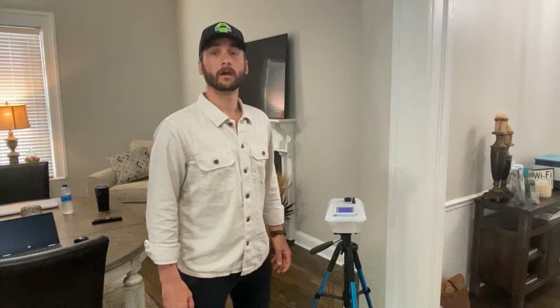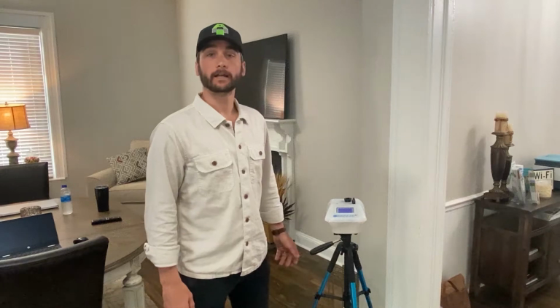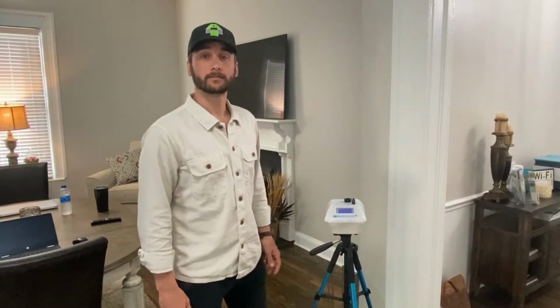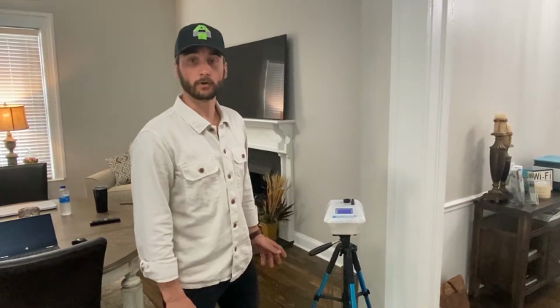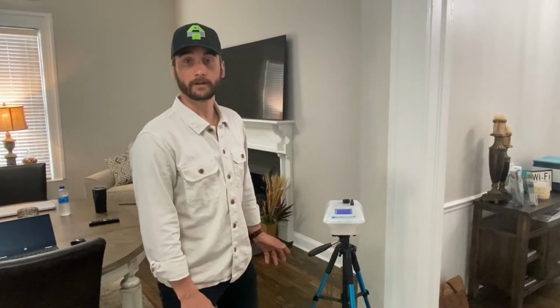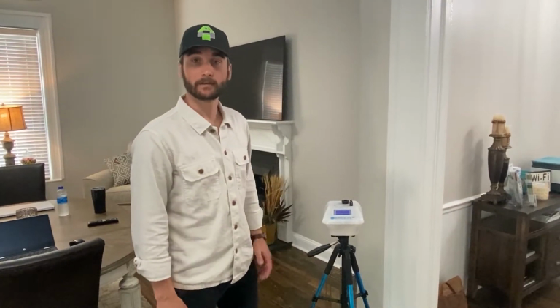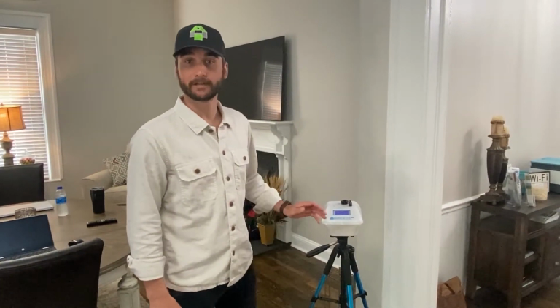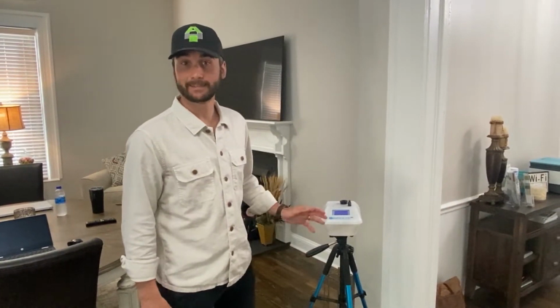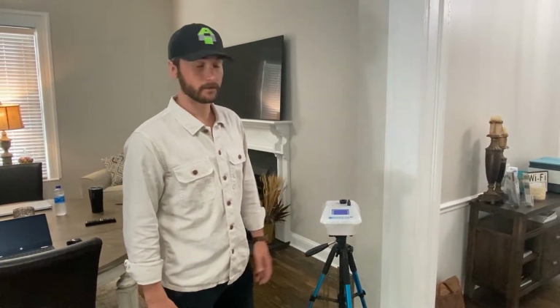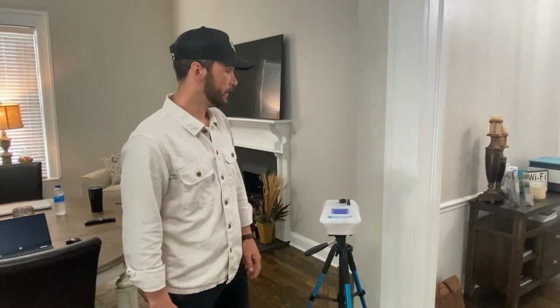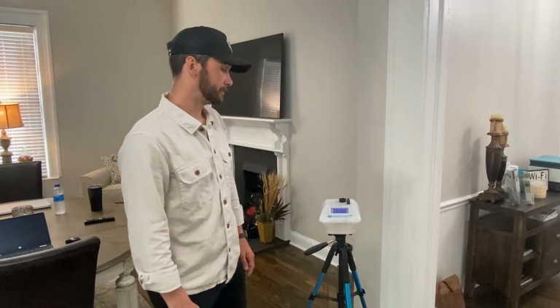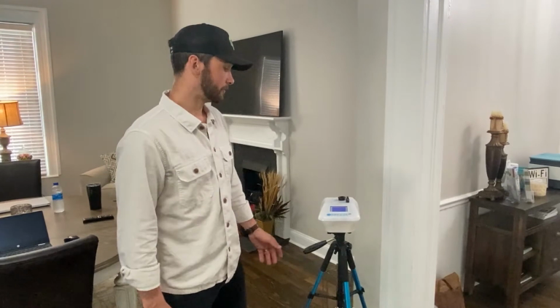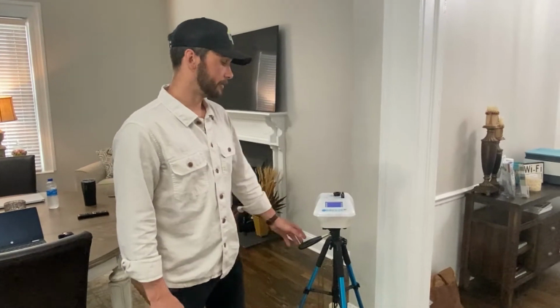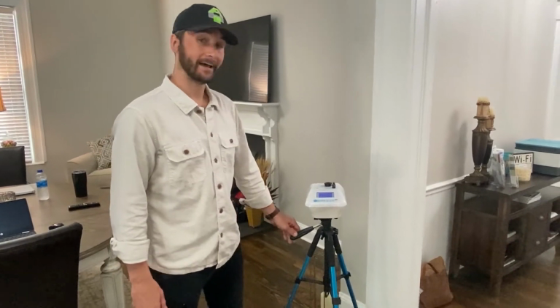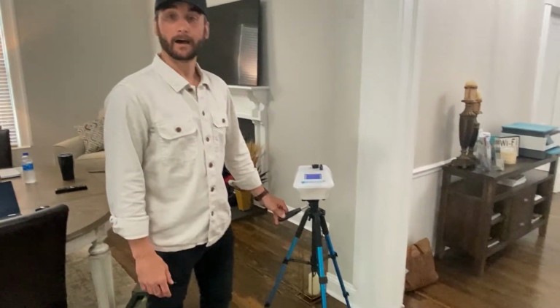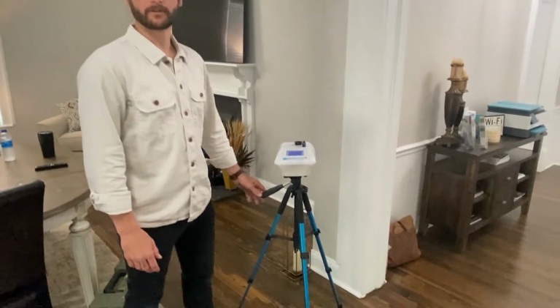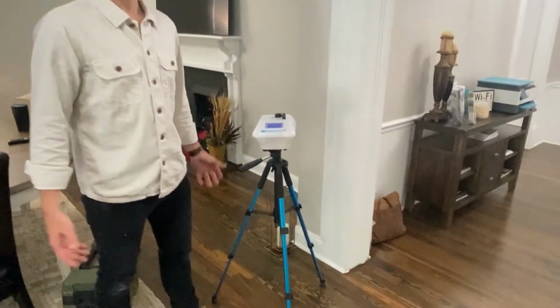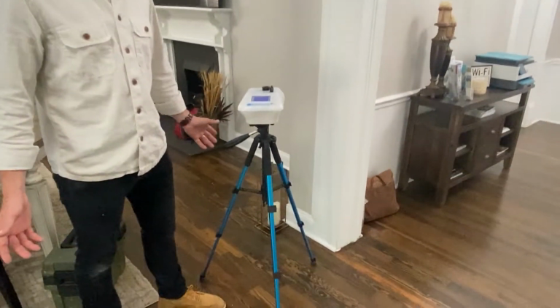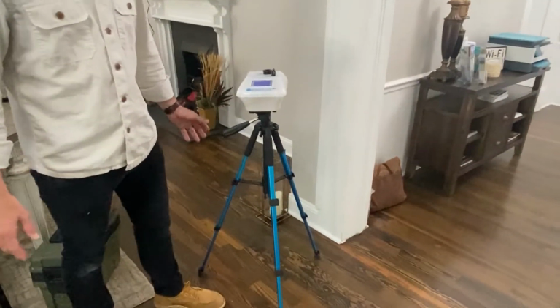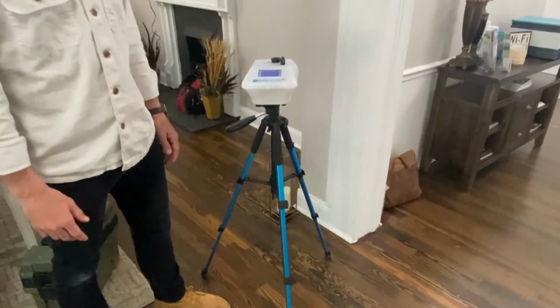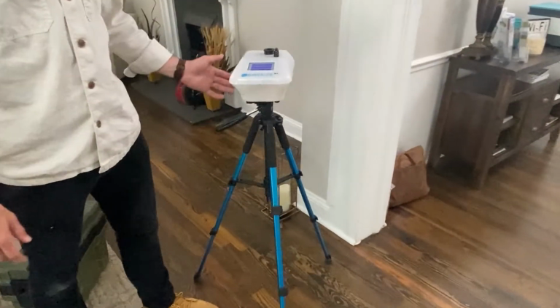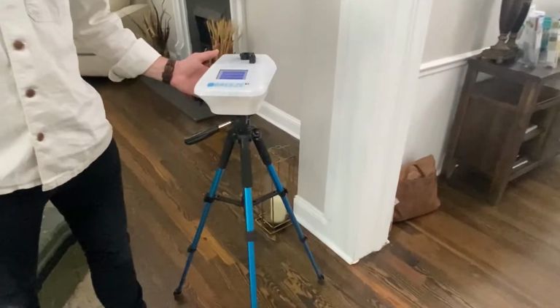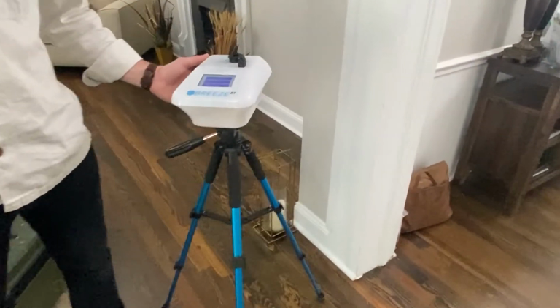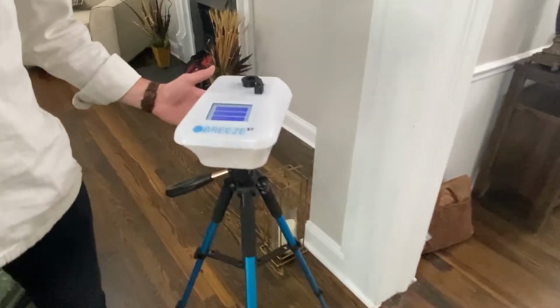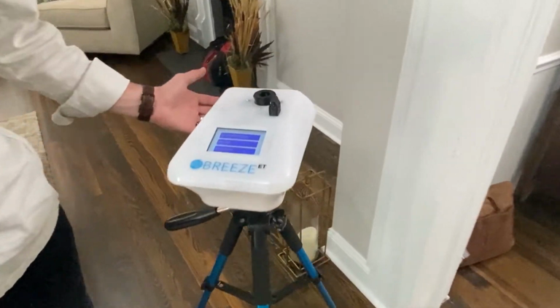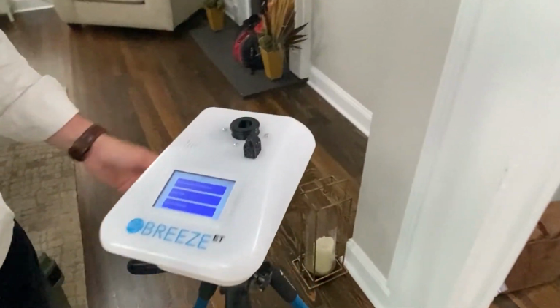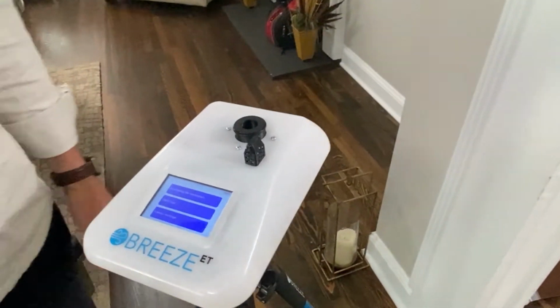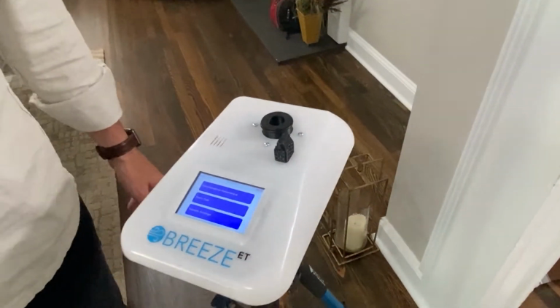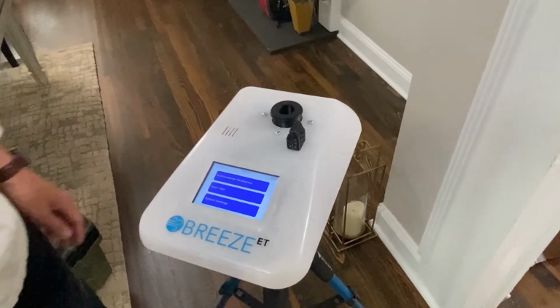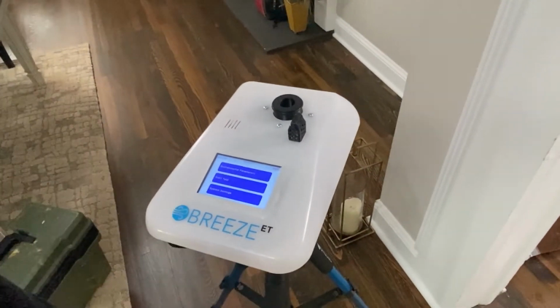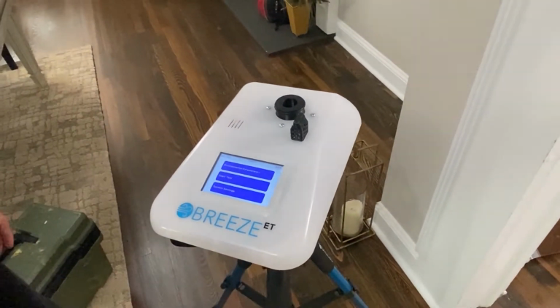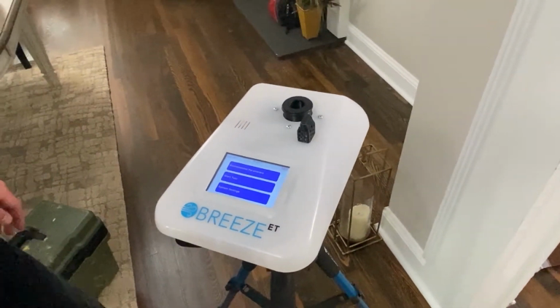We're going to do air quality testing with the Breeze ET monitors. These are monitors that are mostly automated. You do have to charge them, but other than charging them you don't have to plug it in when you're doing the test itself.